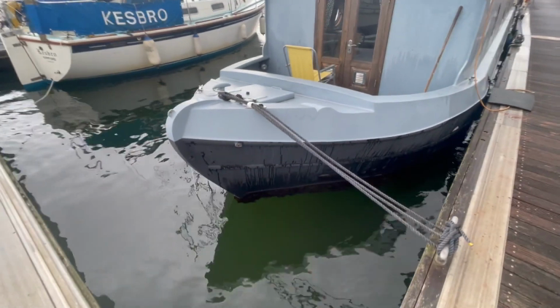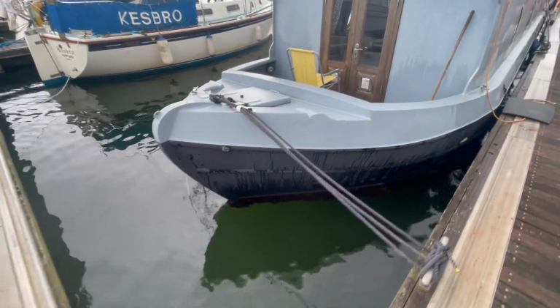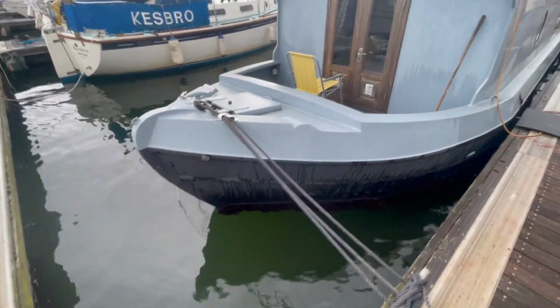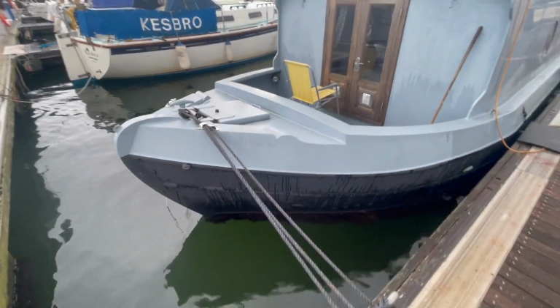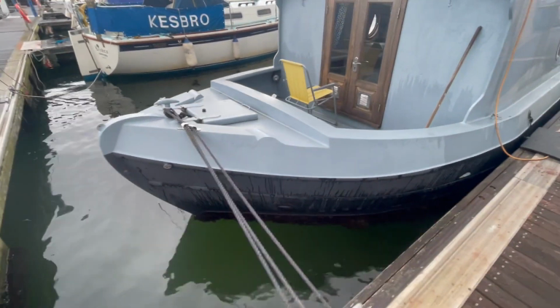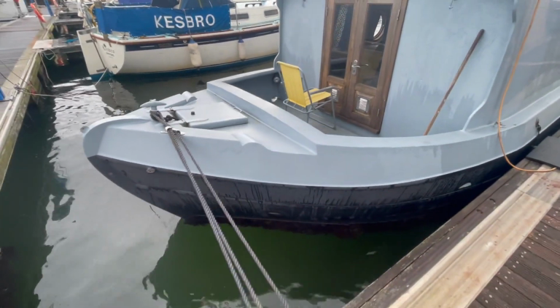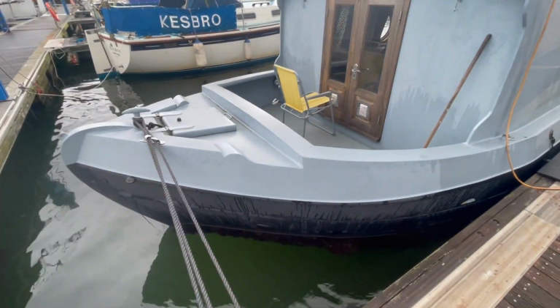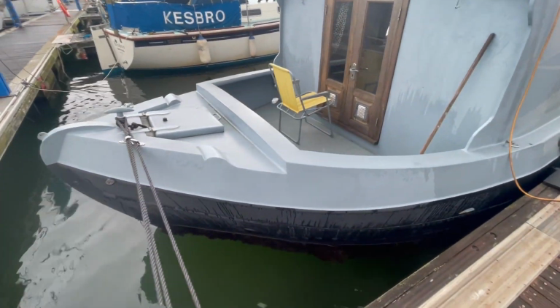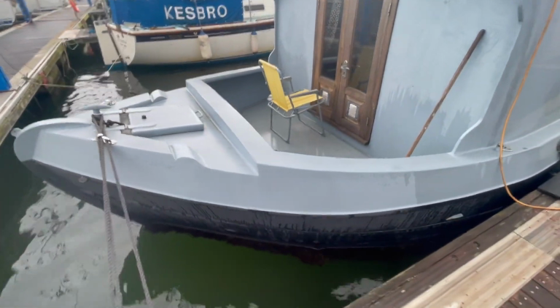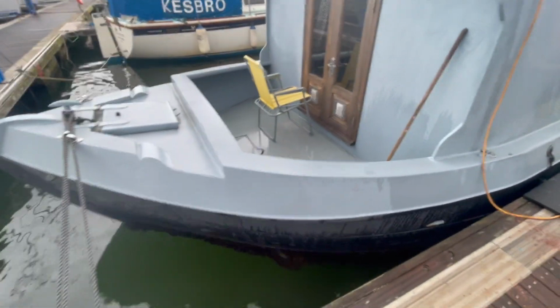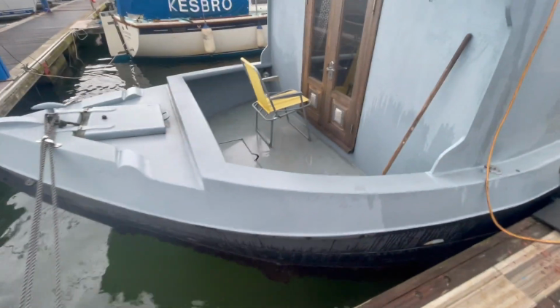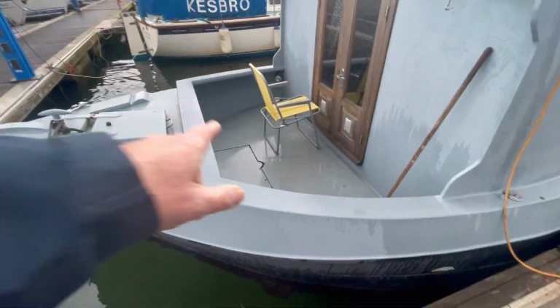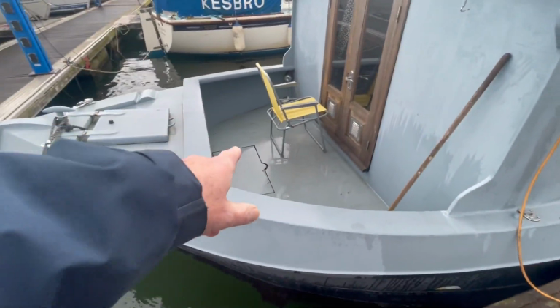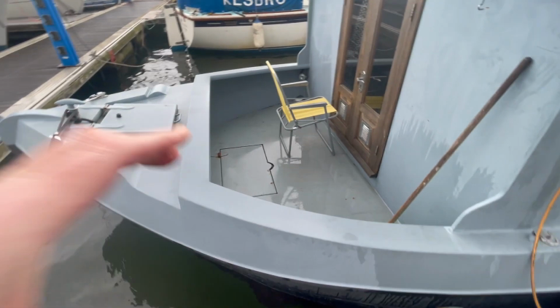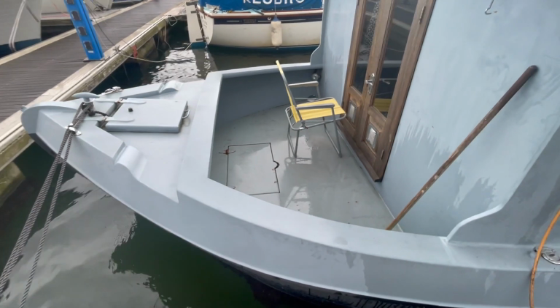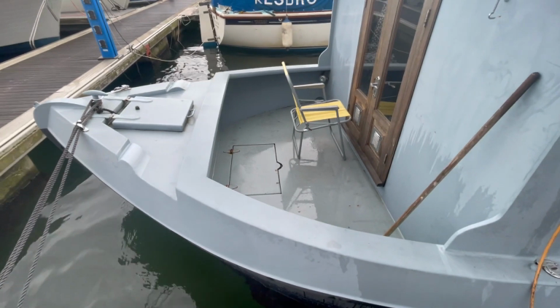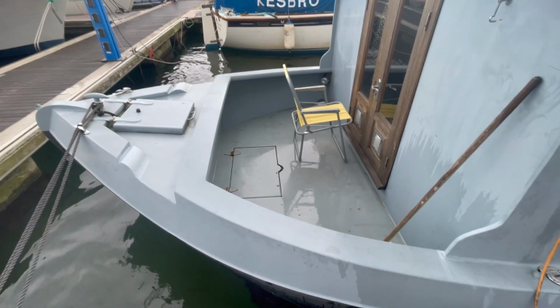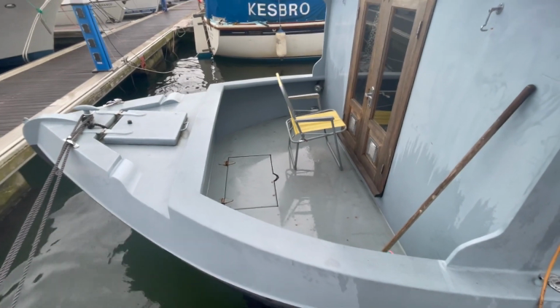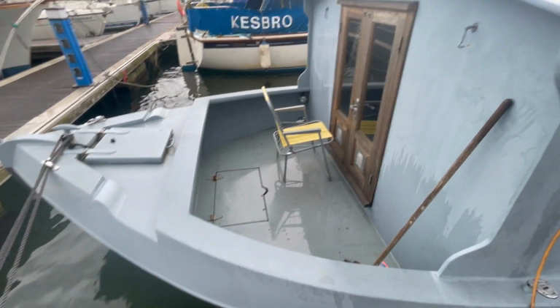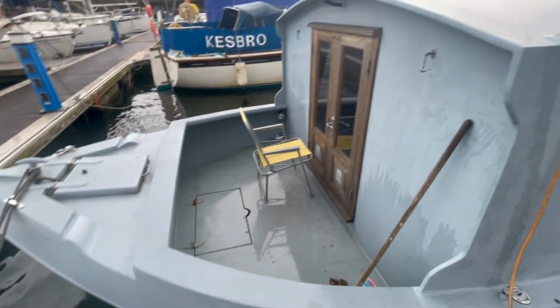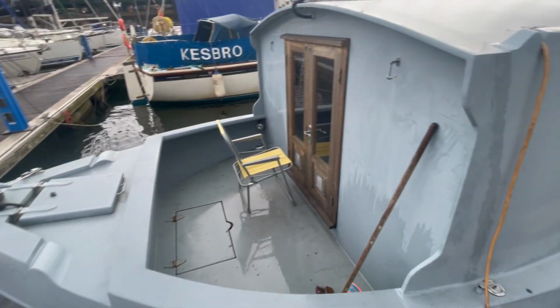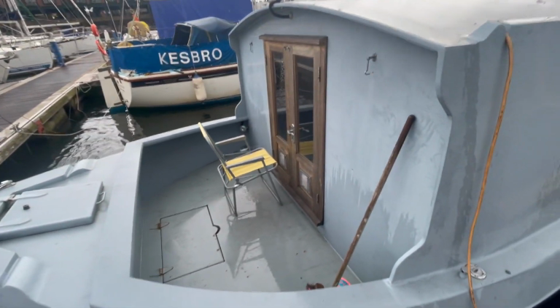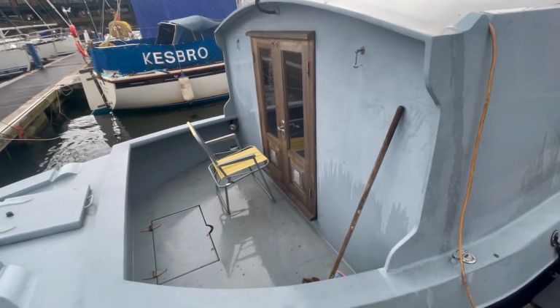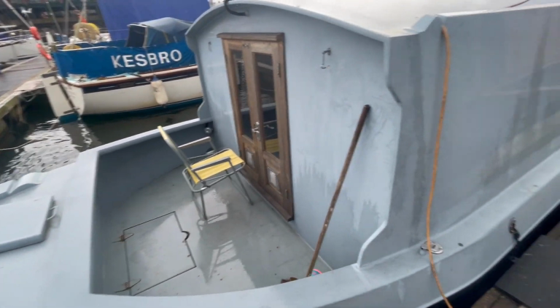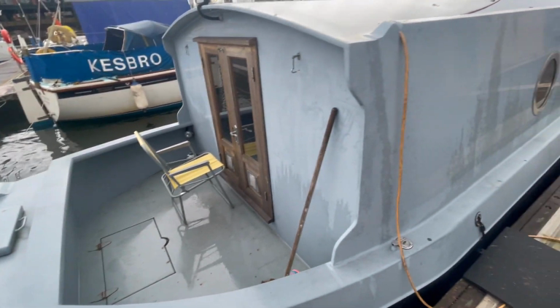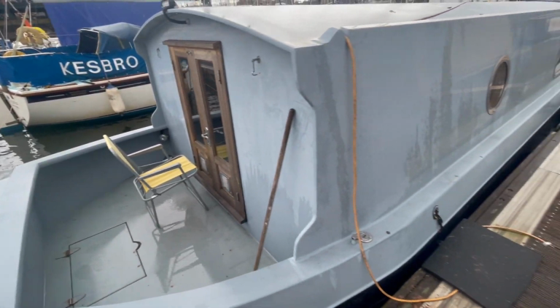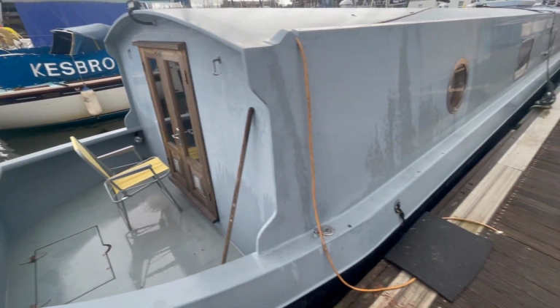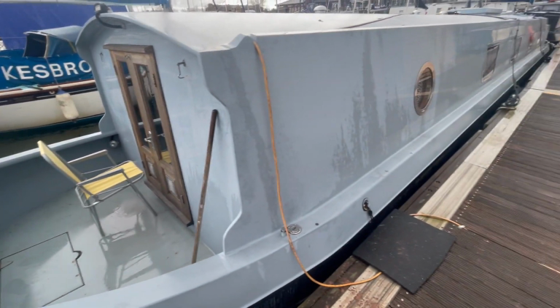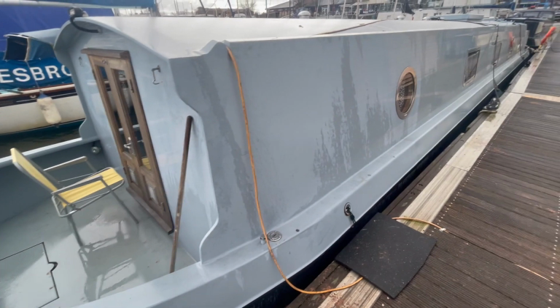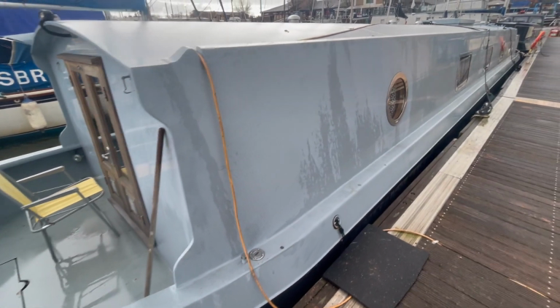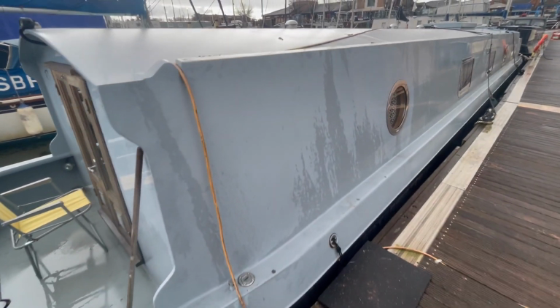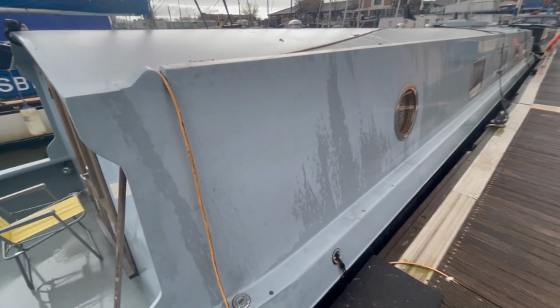It doesn't have a thruster — it's got a bow thruster tube on it in there, but it doesn't have a bow thruster on it. The boat doesn't have gas because it's got an electric hob etc. inside it.